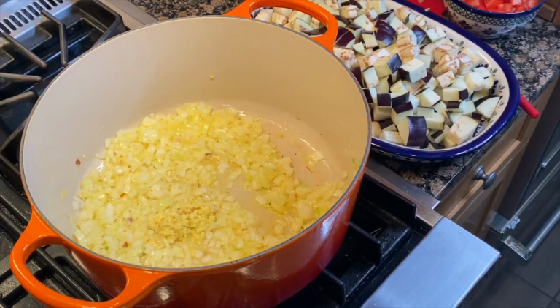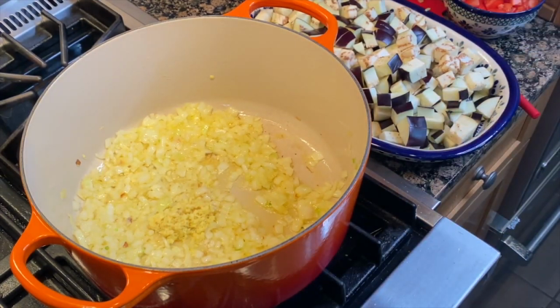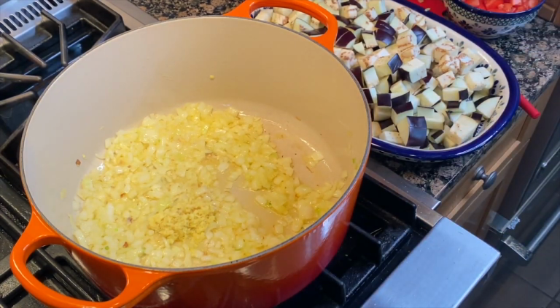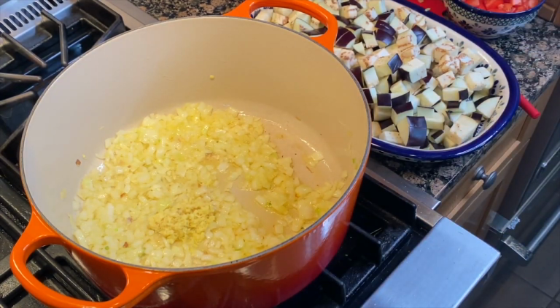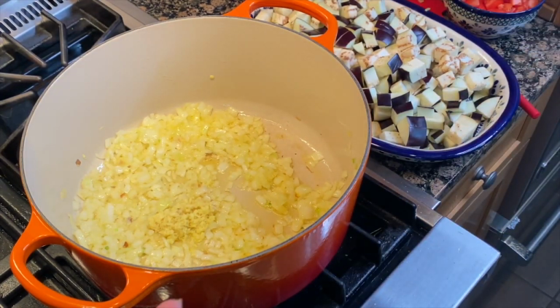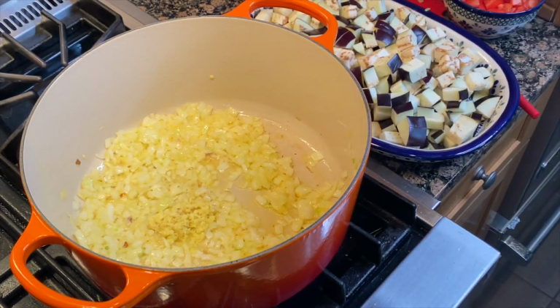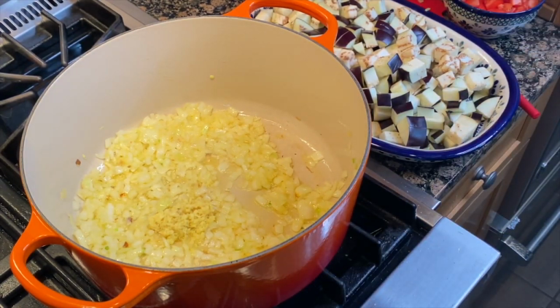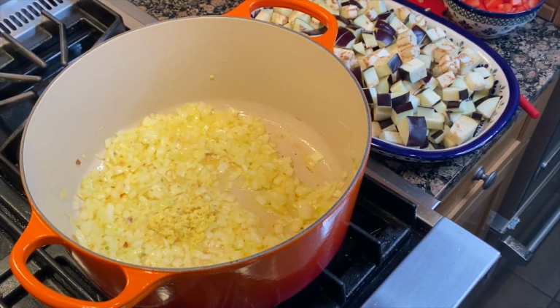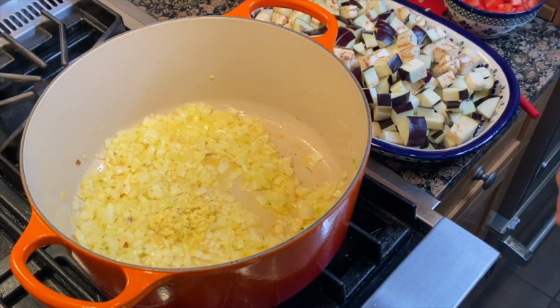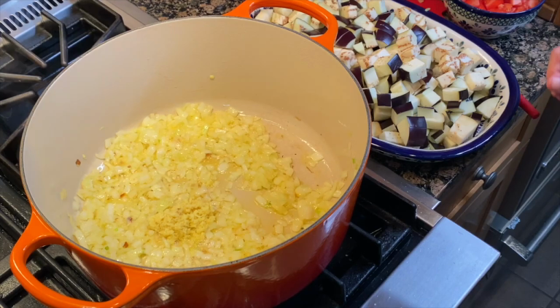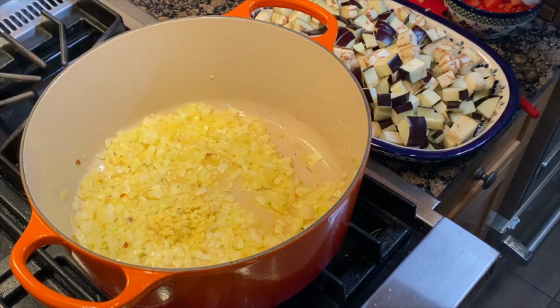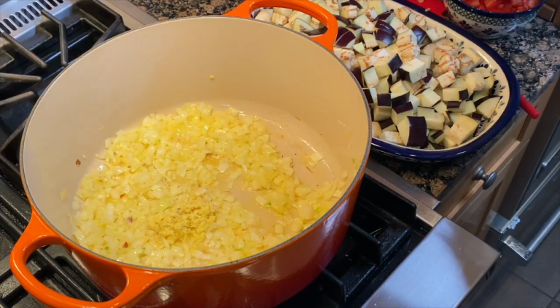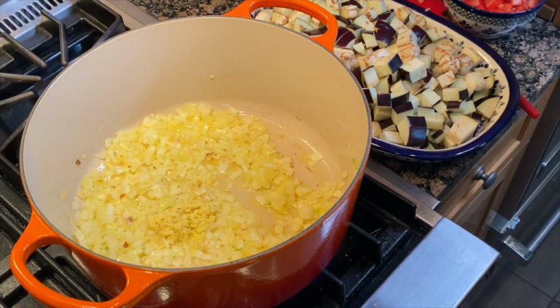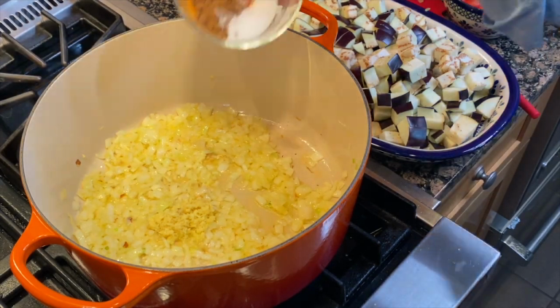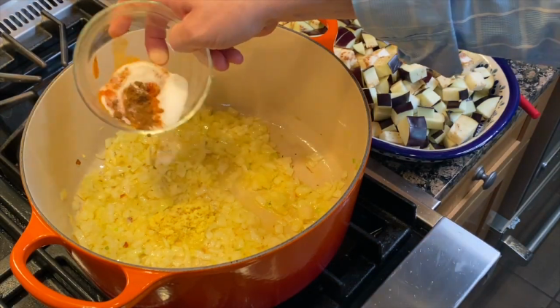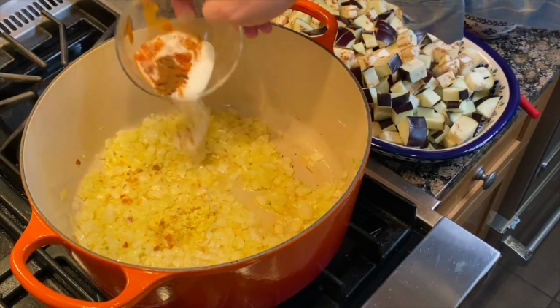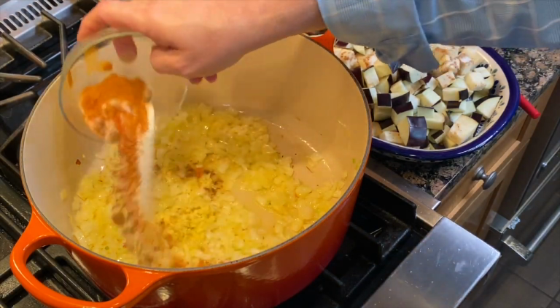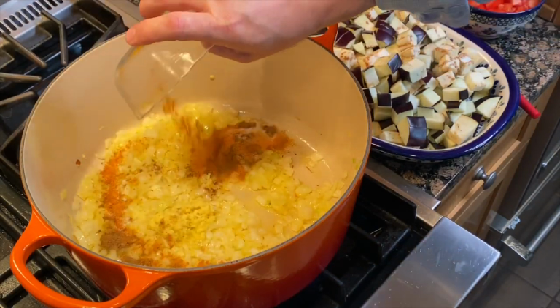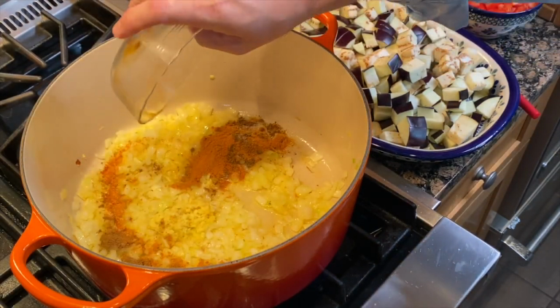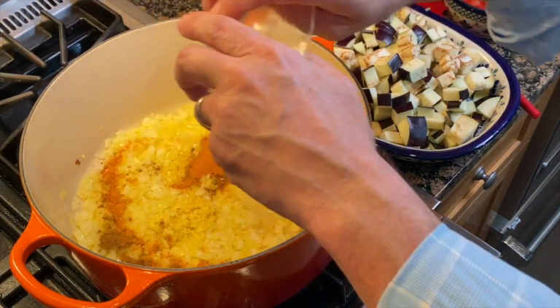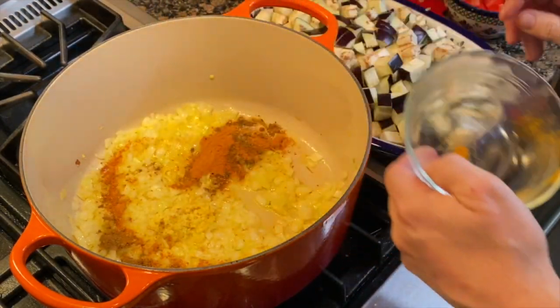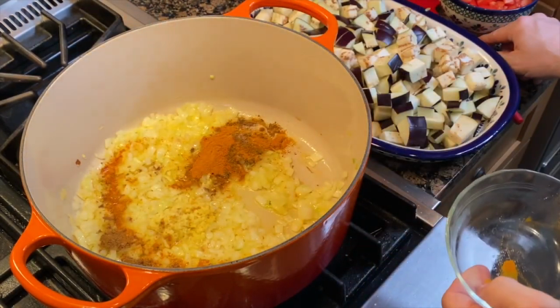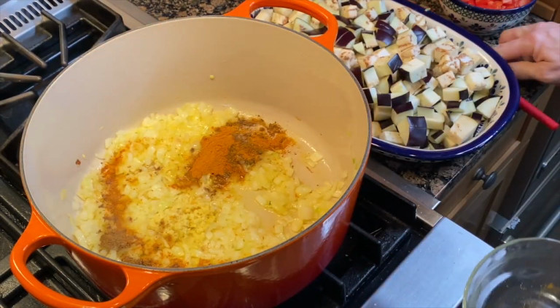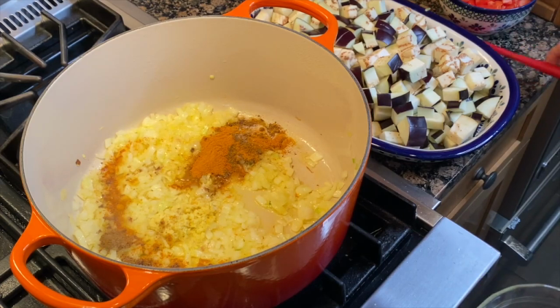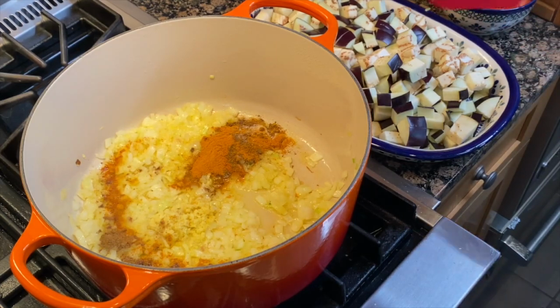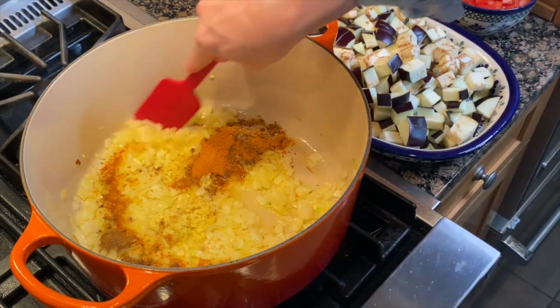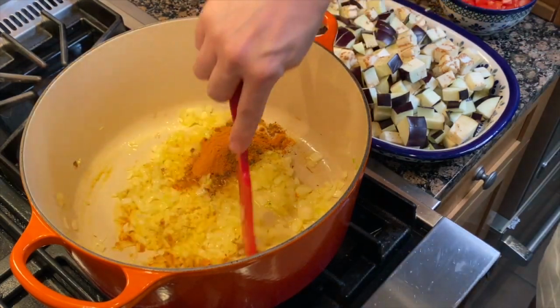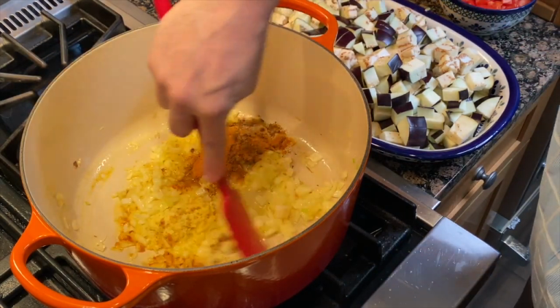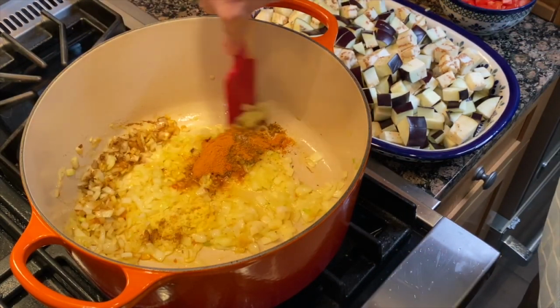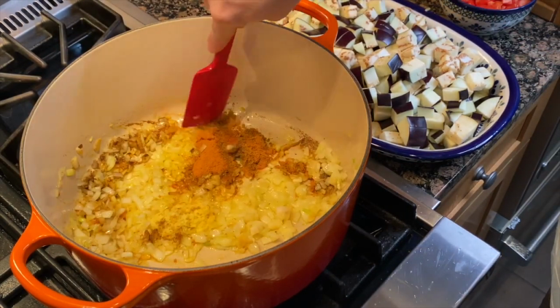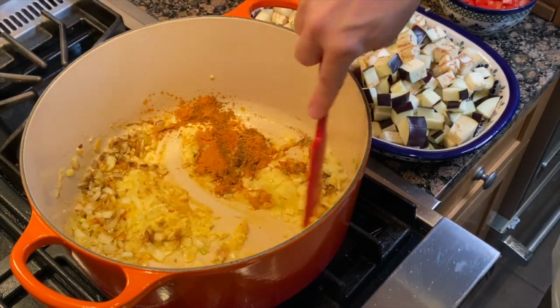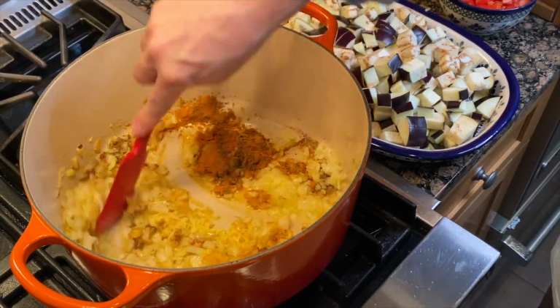Now we add our spices and our salt — that's our turmeric, our chilli powder, salt, and garam masala. We stir all that together.